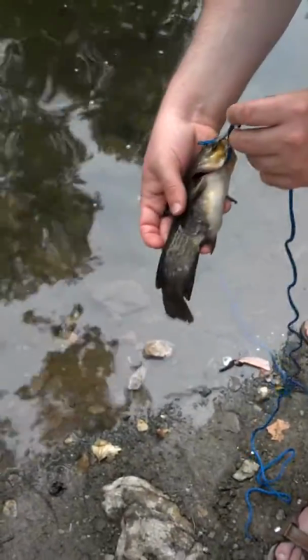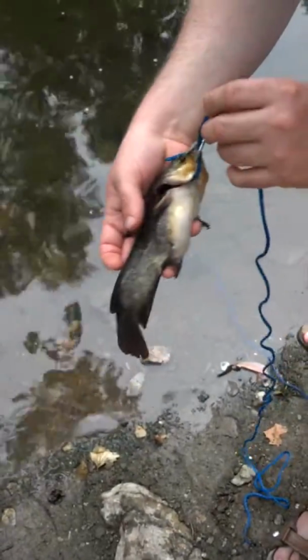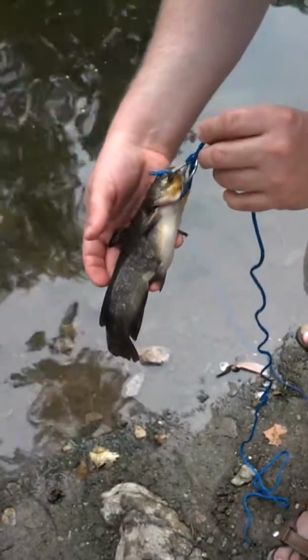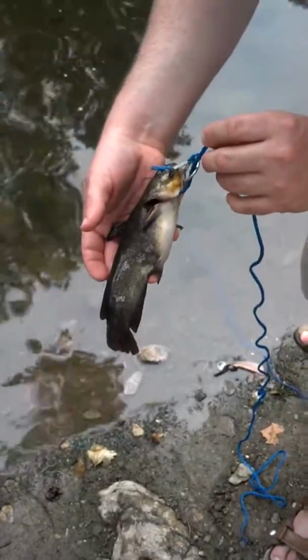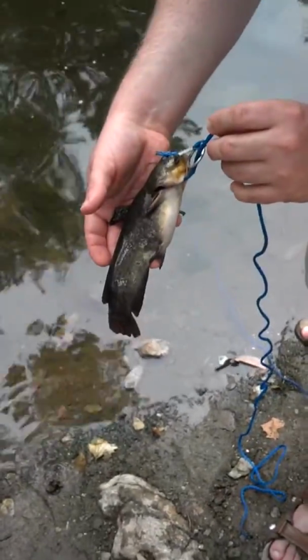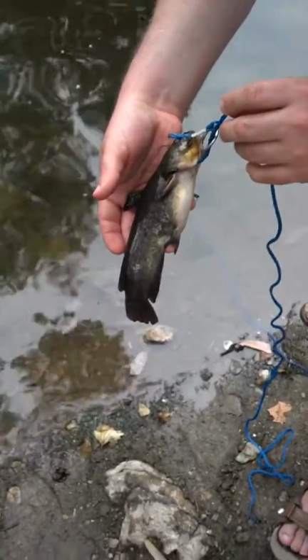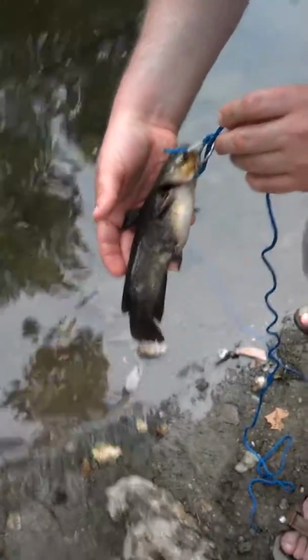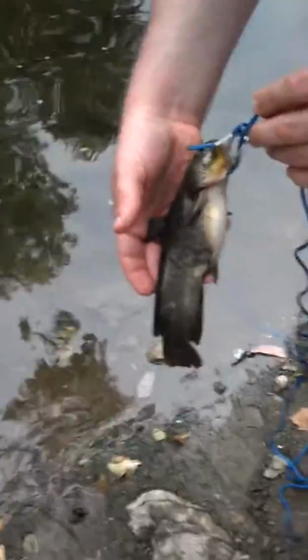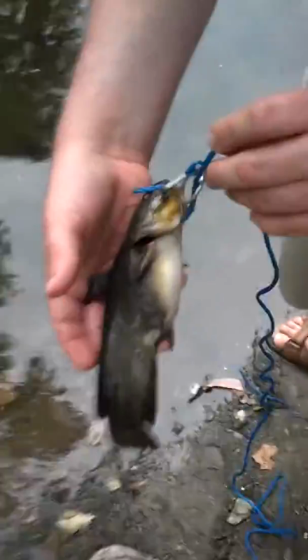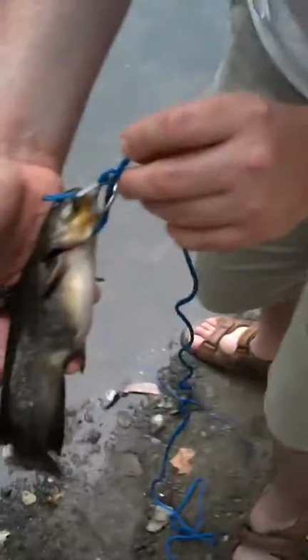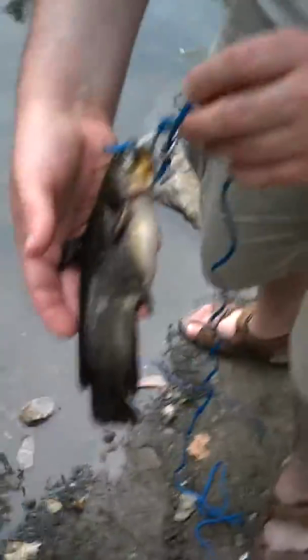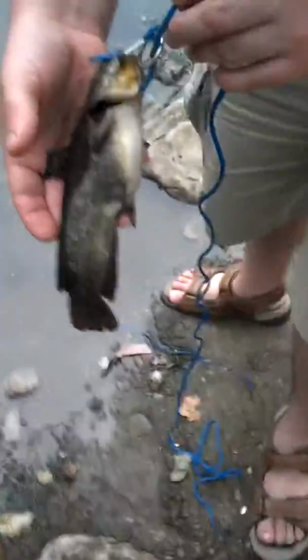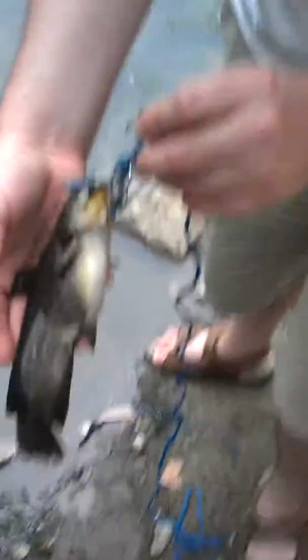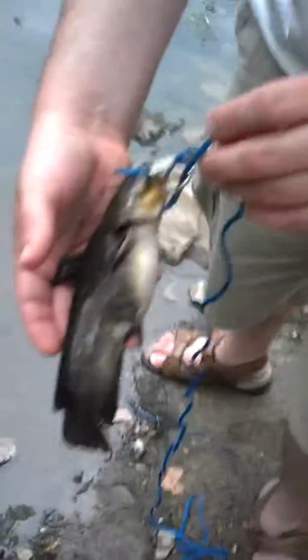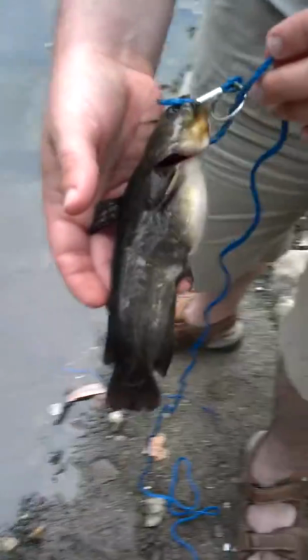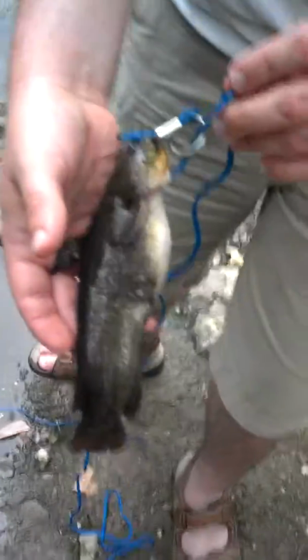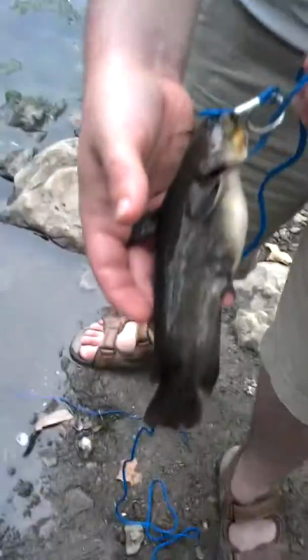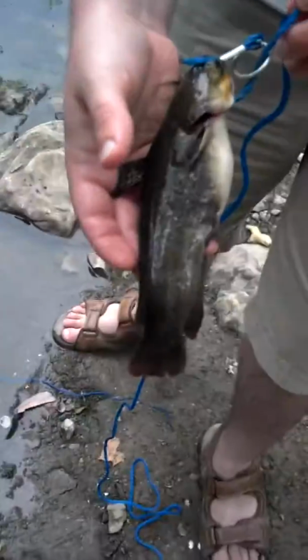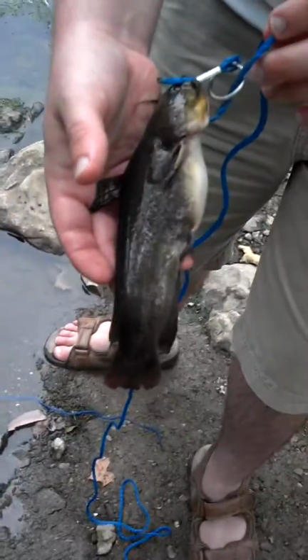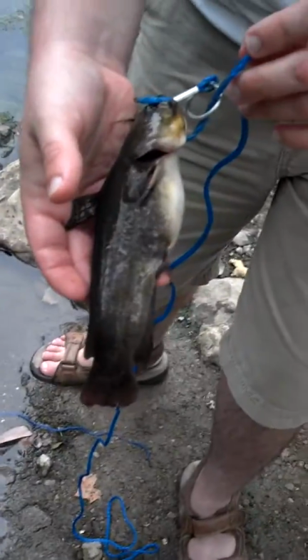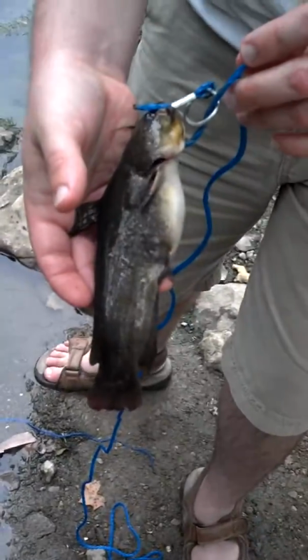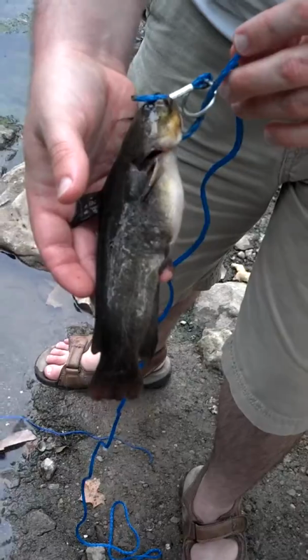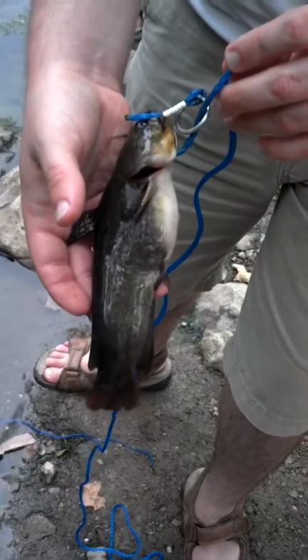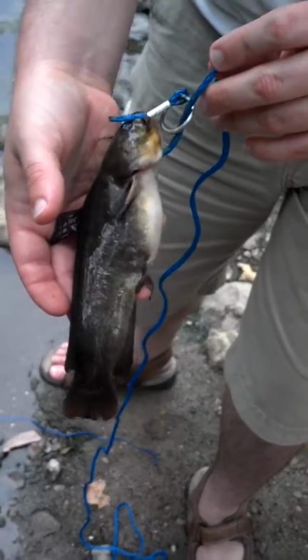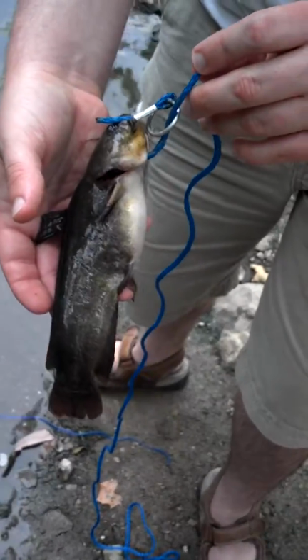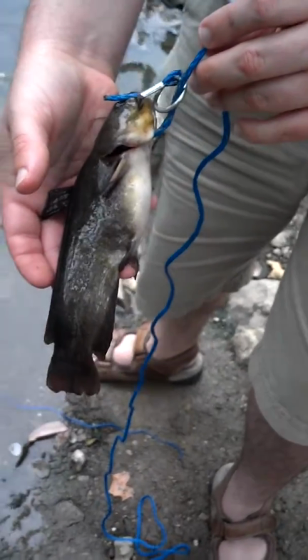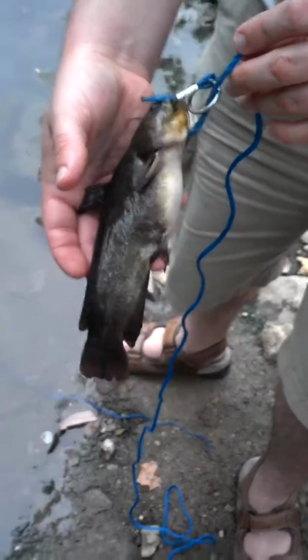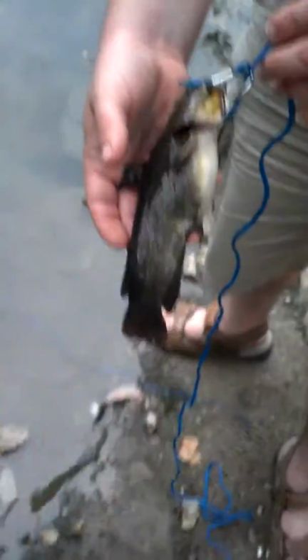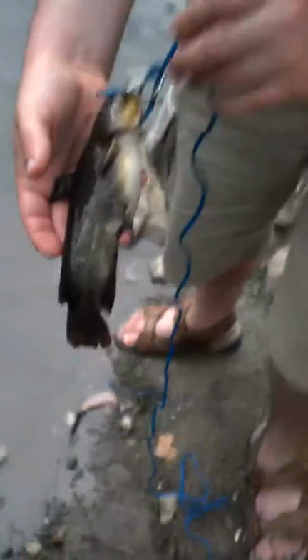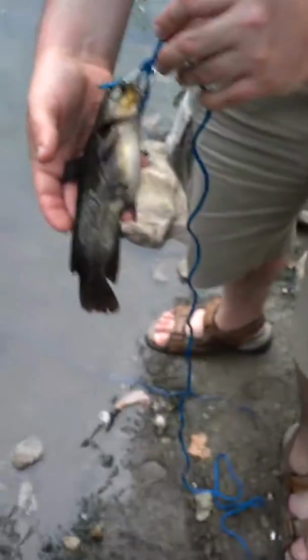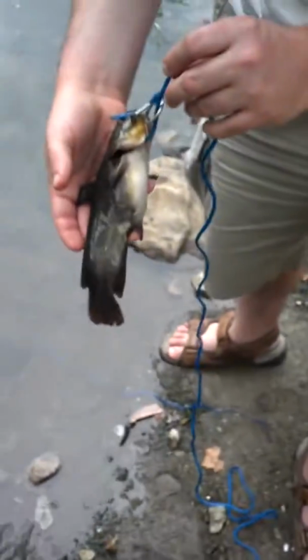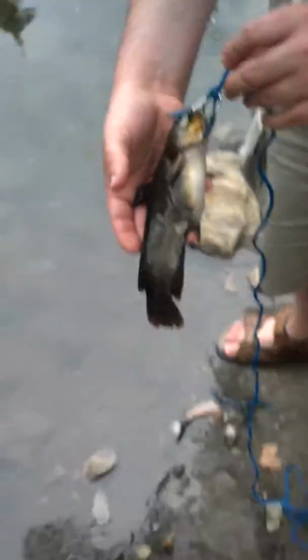I thought he was a bluegill at first, but he's not. Right here in Indian Creek. We ain't gonna keep him — I just wanted to make a video and some pictures, and let Angie interact with the catfish.